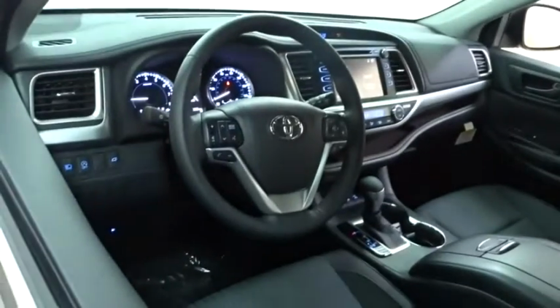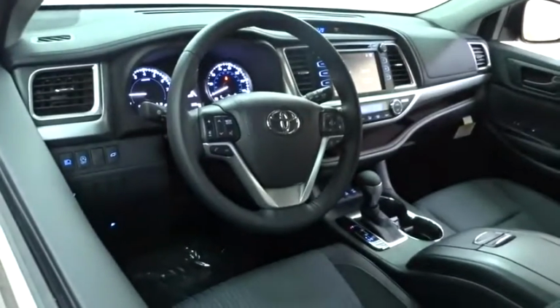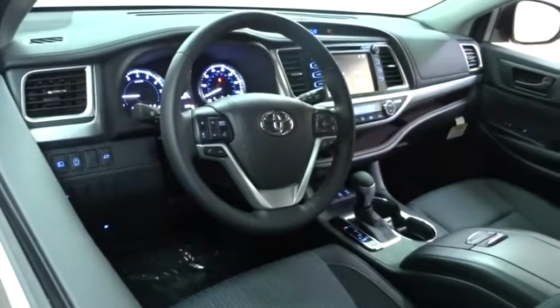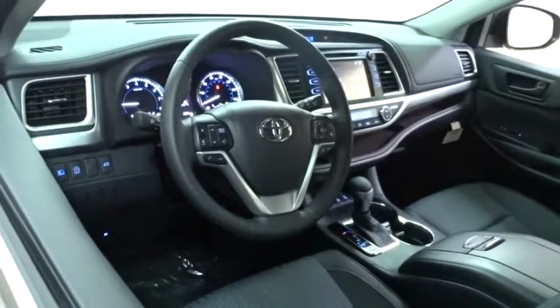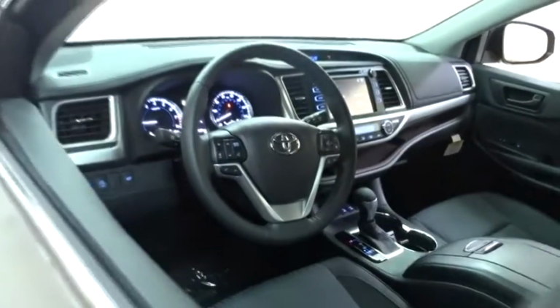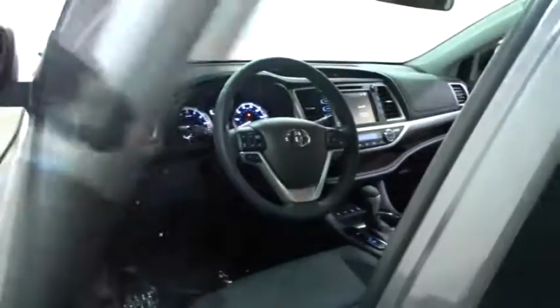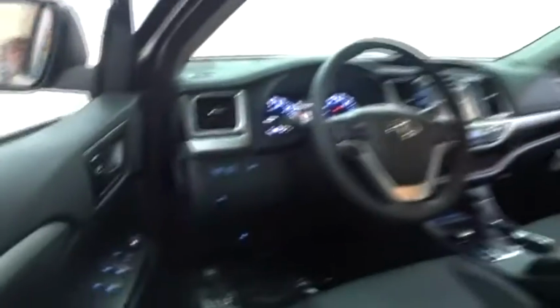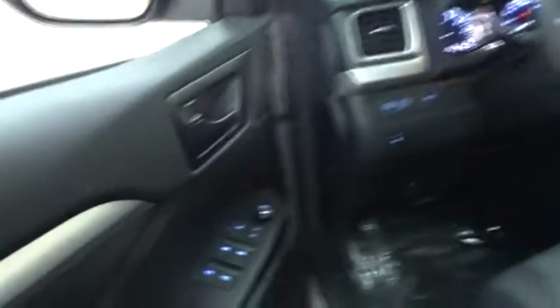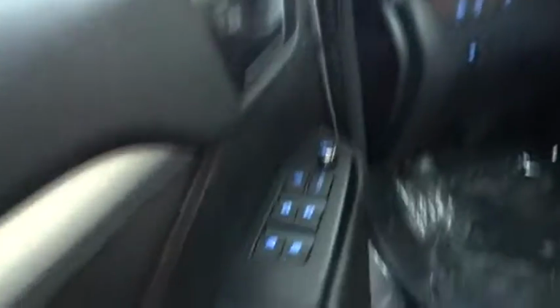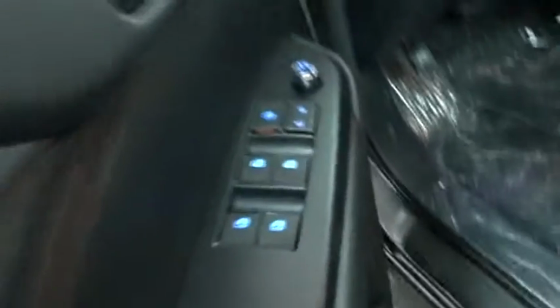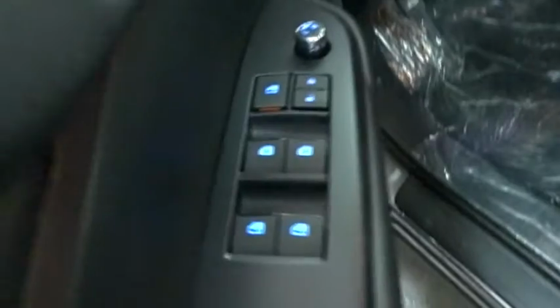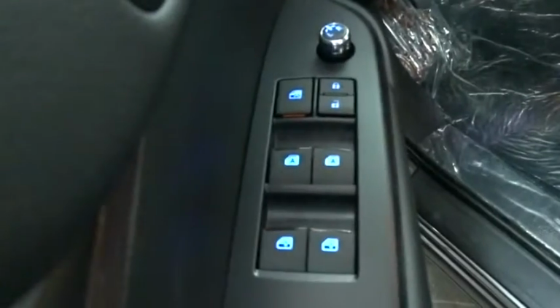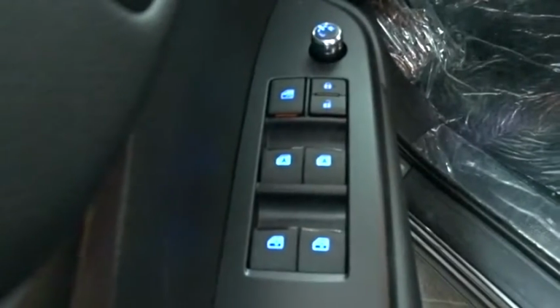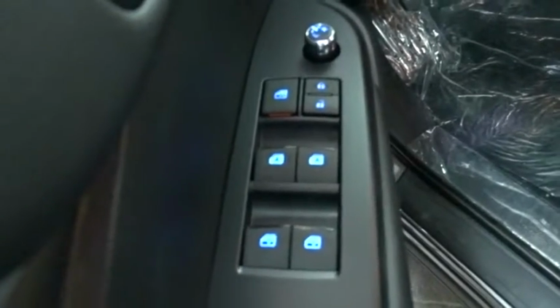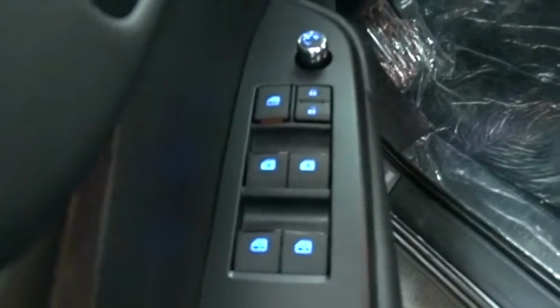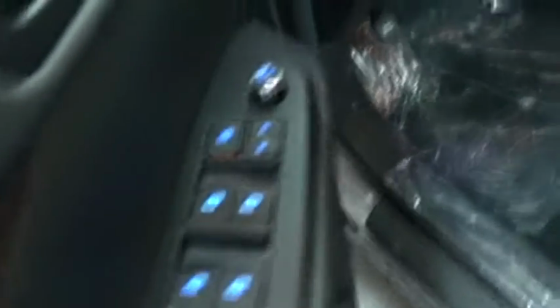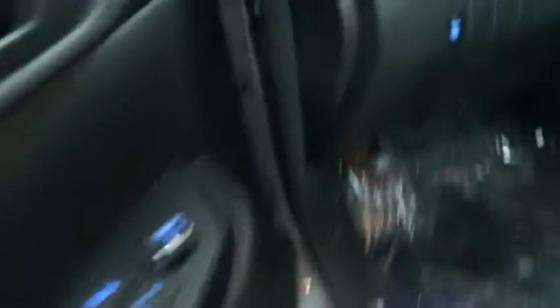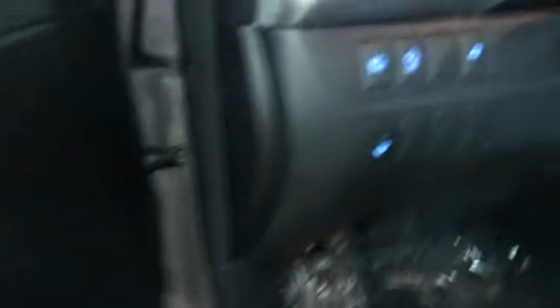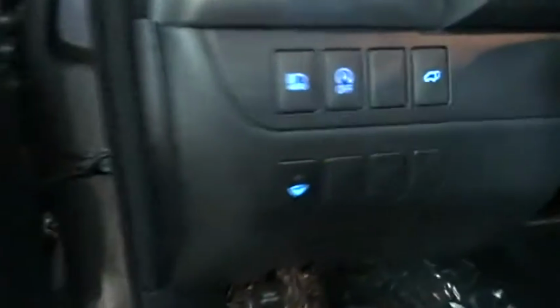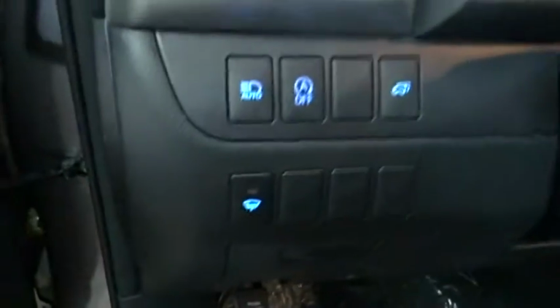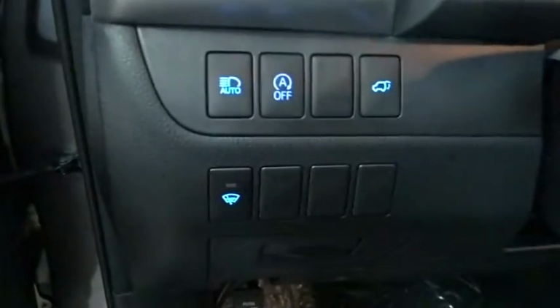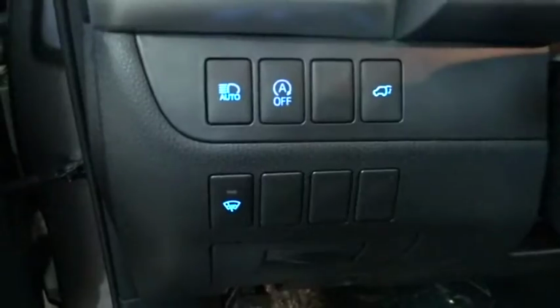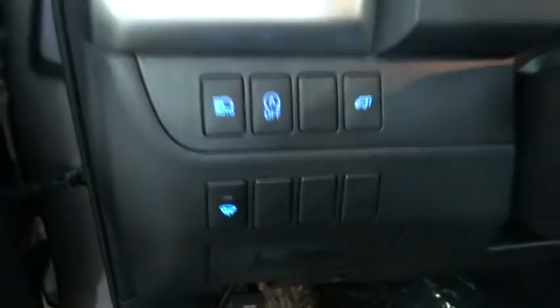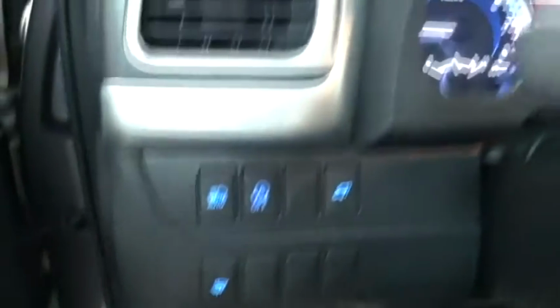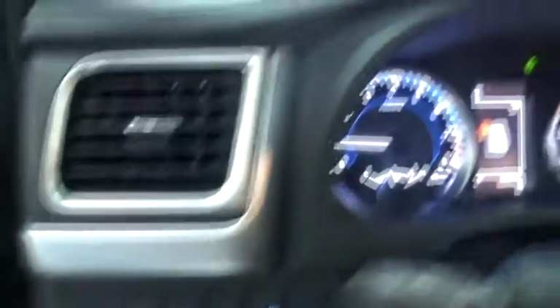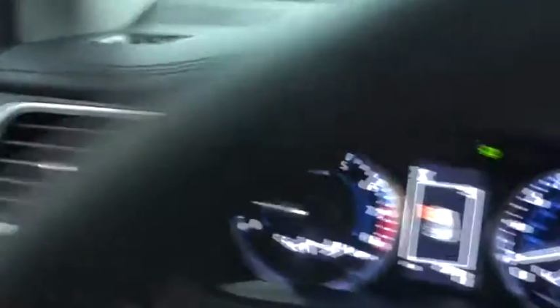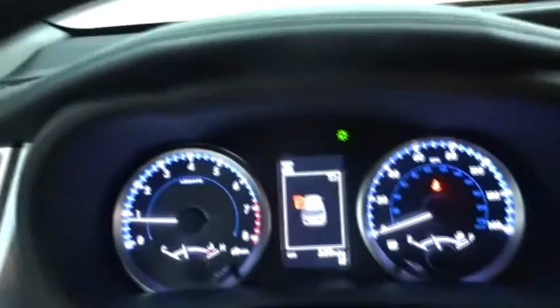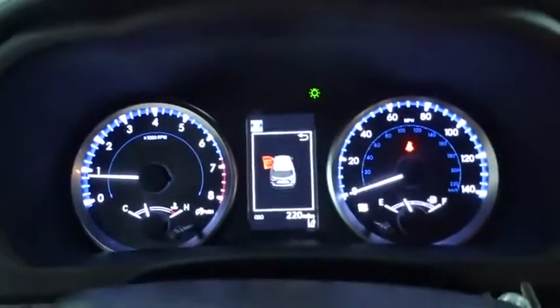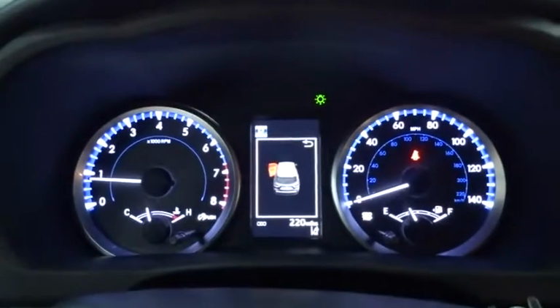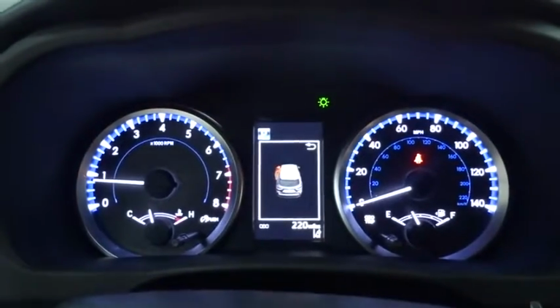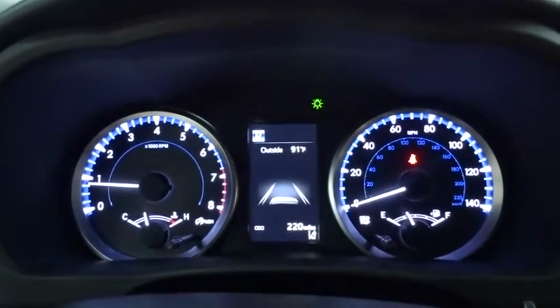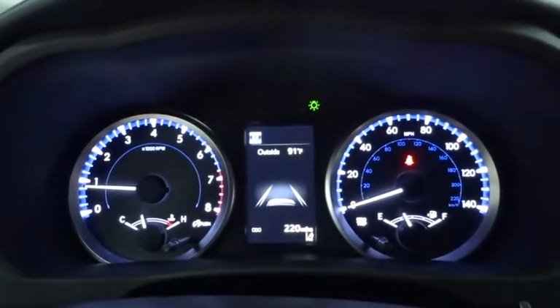Here are some of this vehicle's great options: traction control, keyless entry, backup camera, power liftgate, all-wheel drive, anti-lock braking system, steering wheel audio controls, stability control, lane departure warning, leather-wrapped steering wheel.